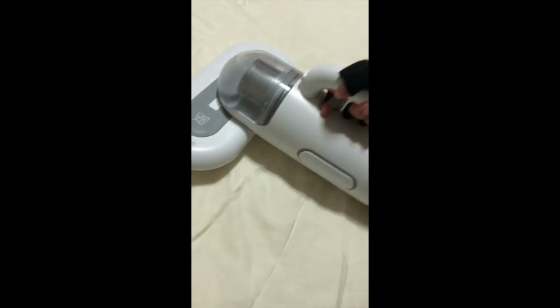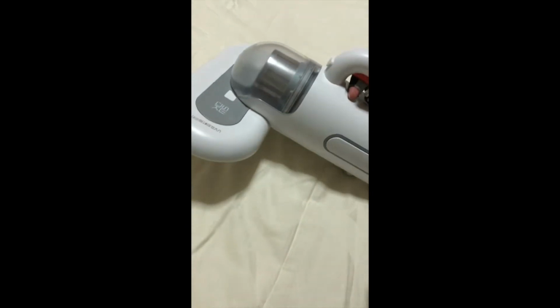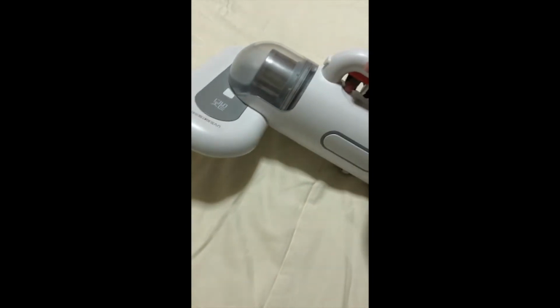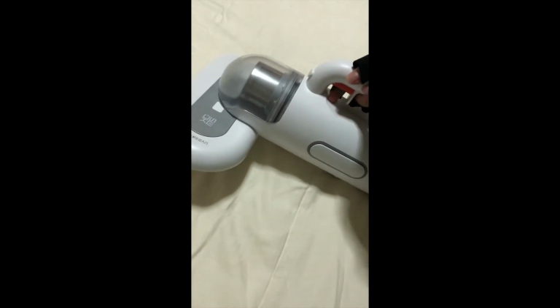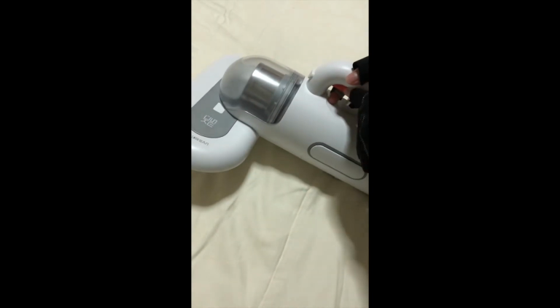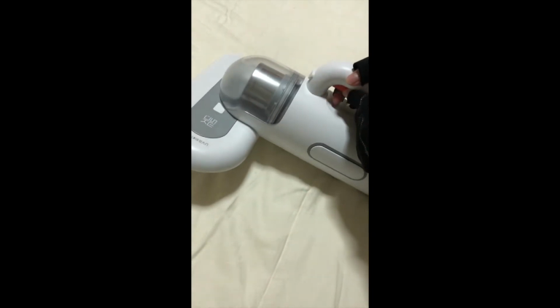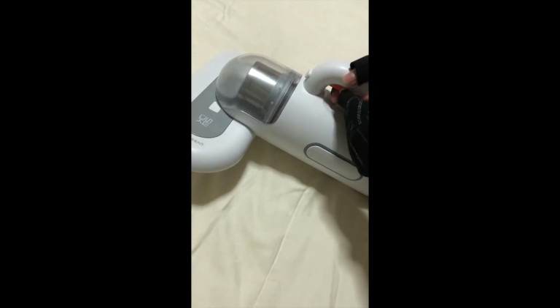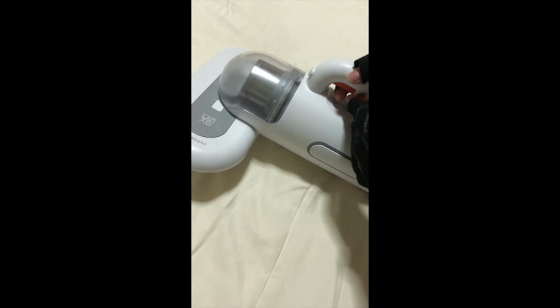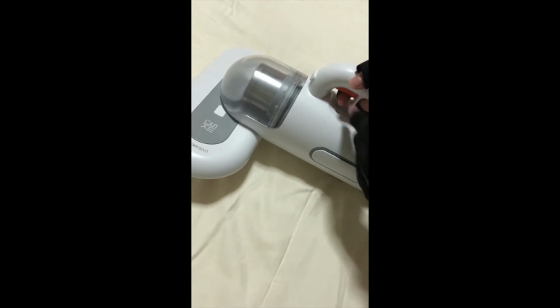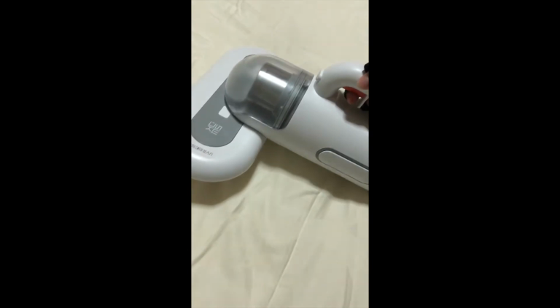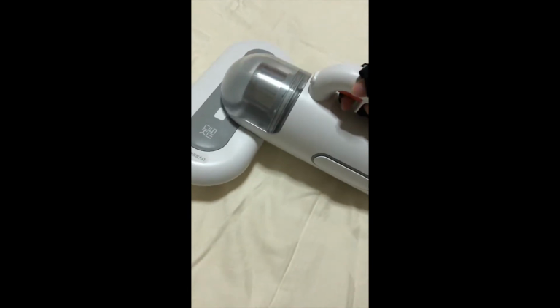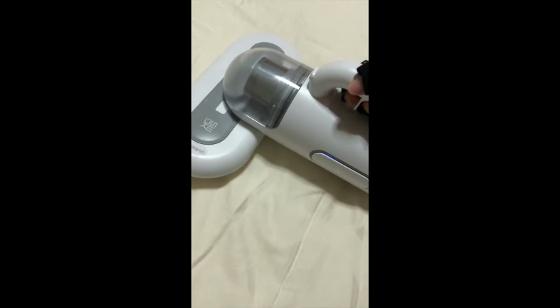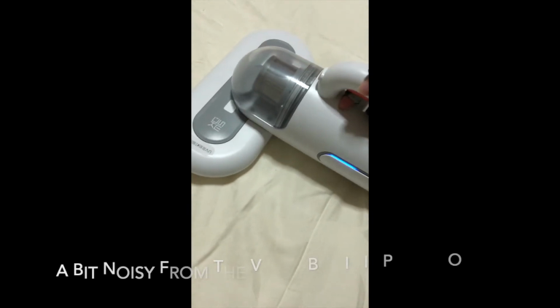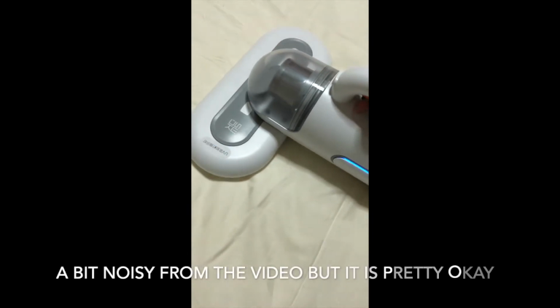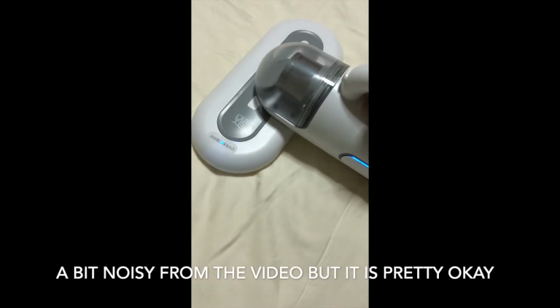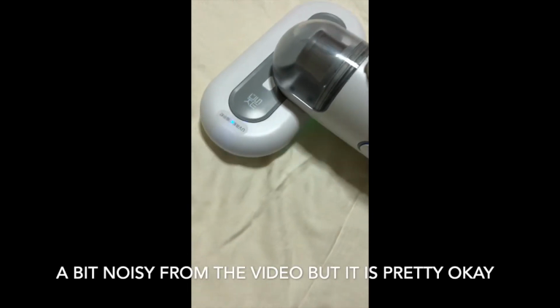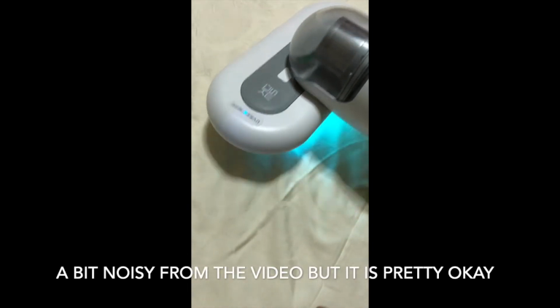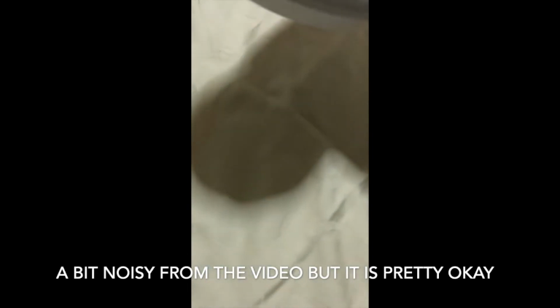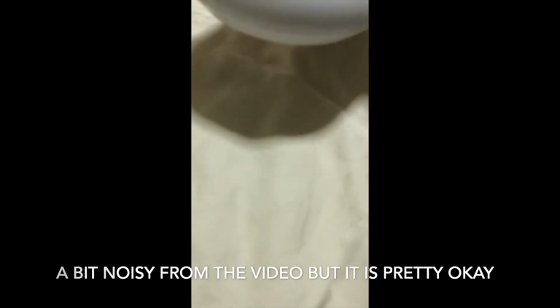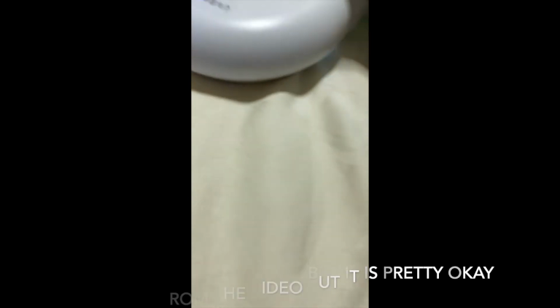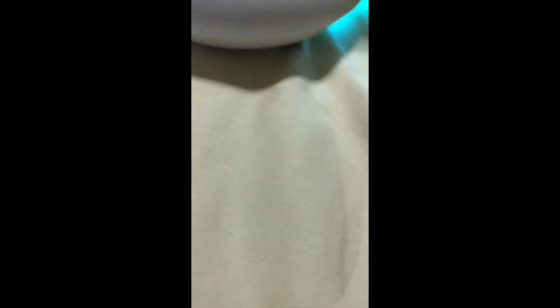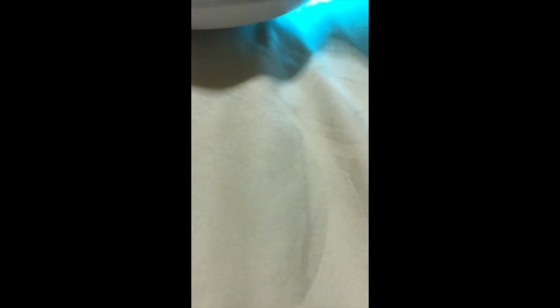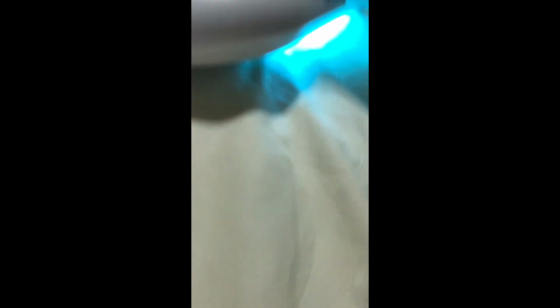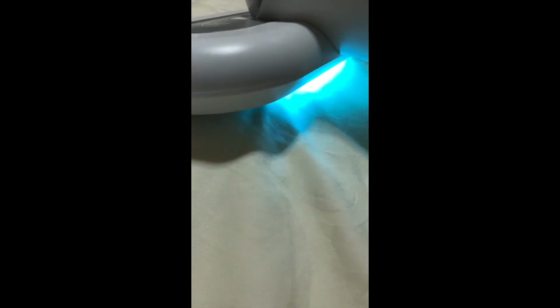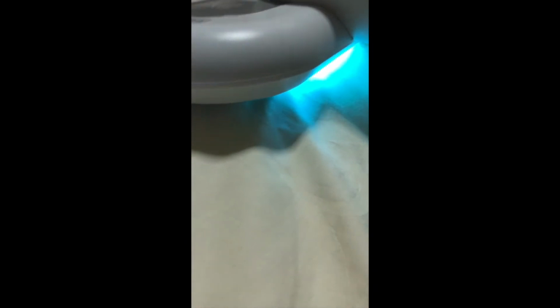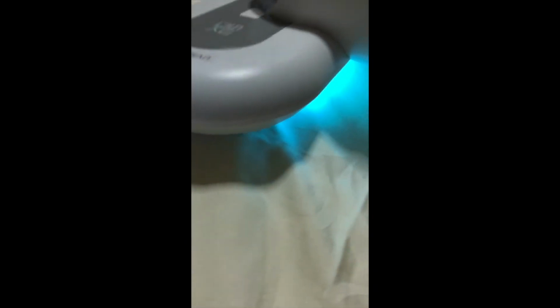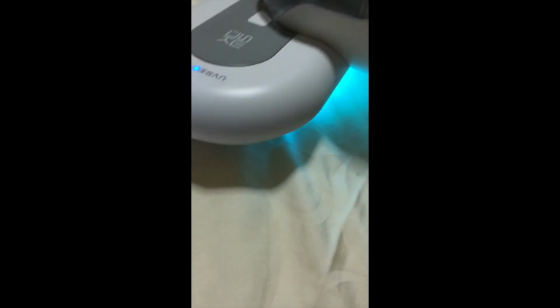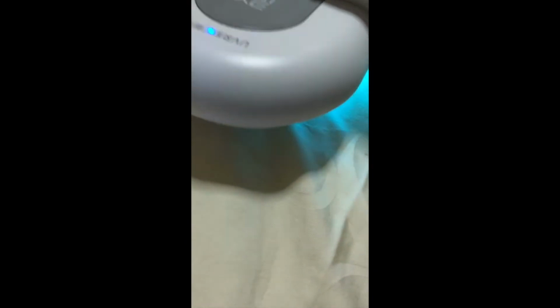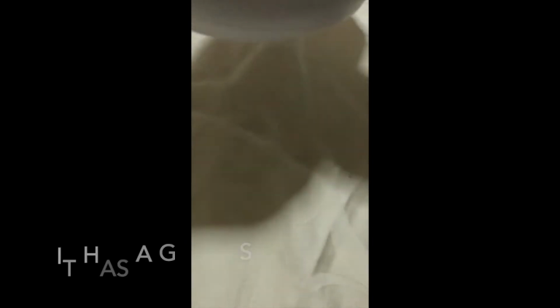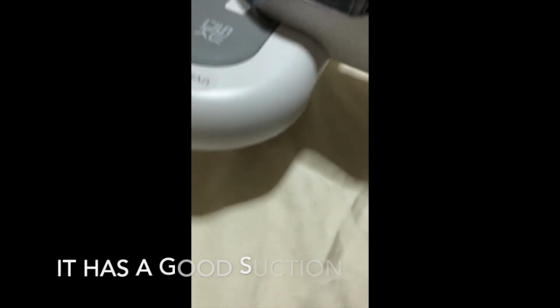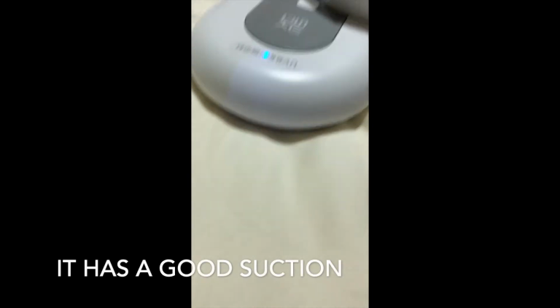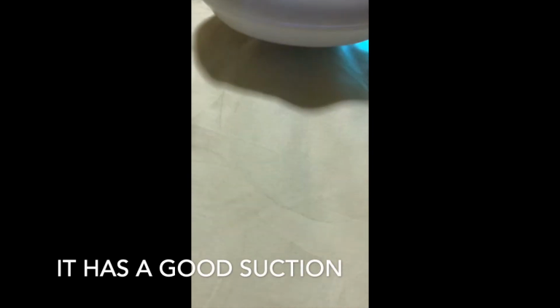This is how you turn it on — there's this button. All you need to do is press it like this. You'll see the light come on — a couple of sparks — and that is the UV light.